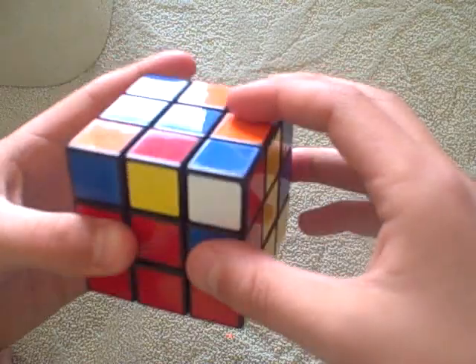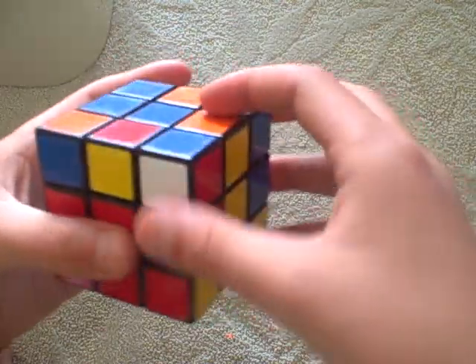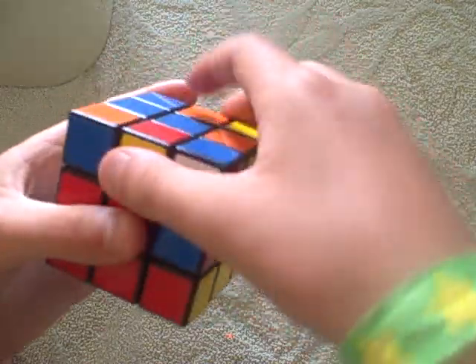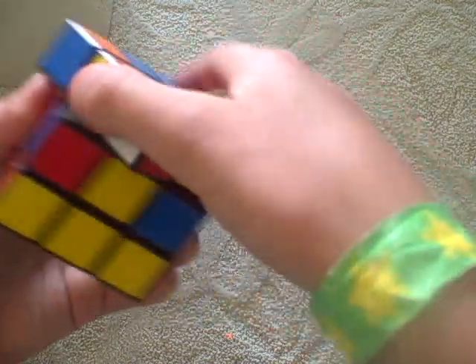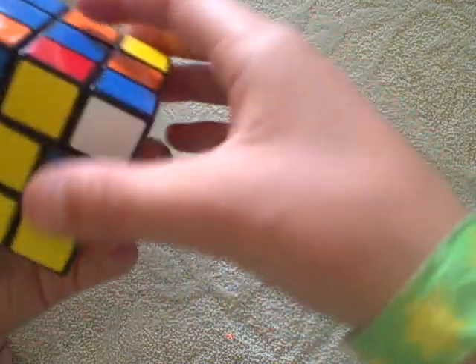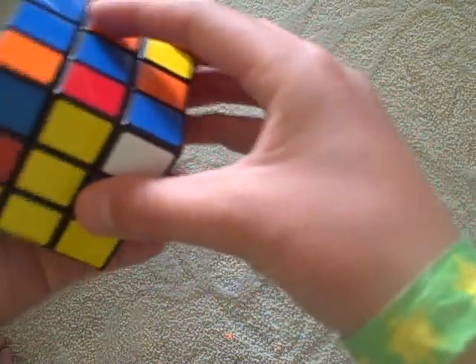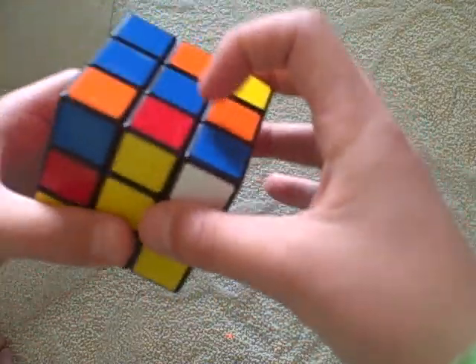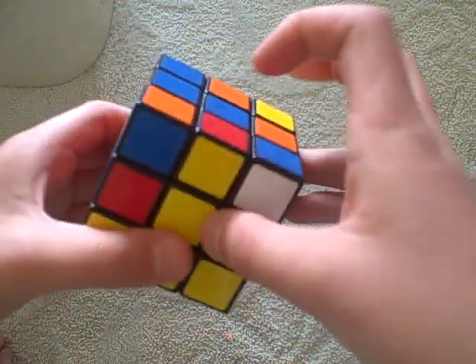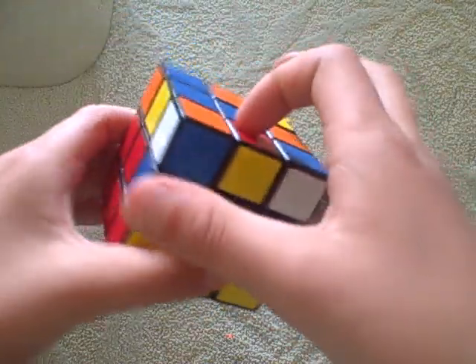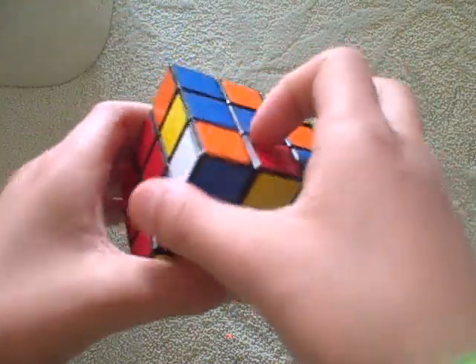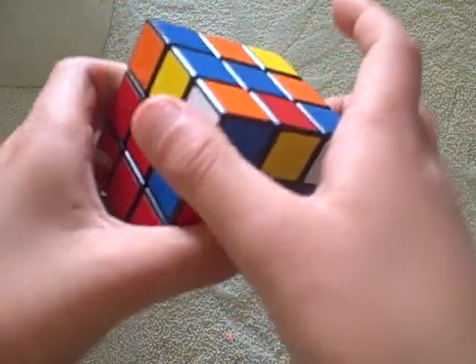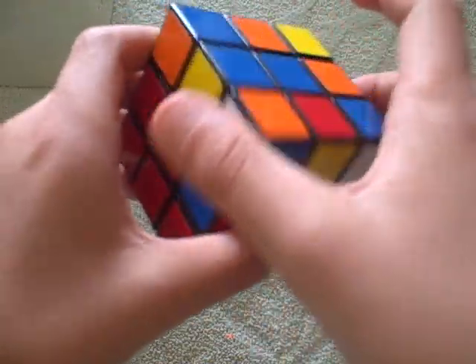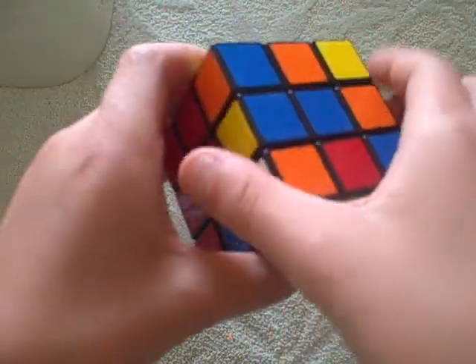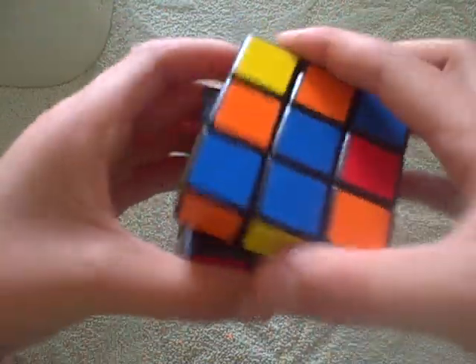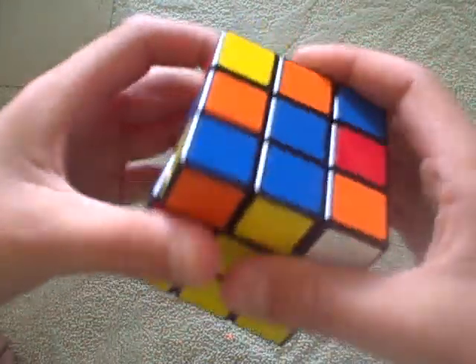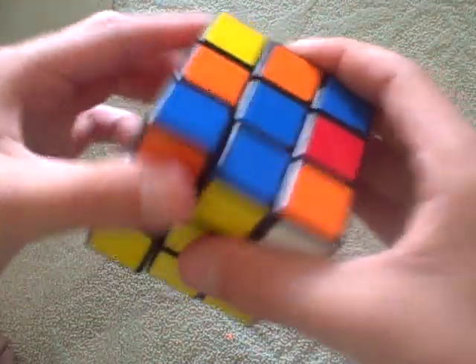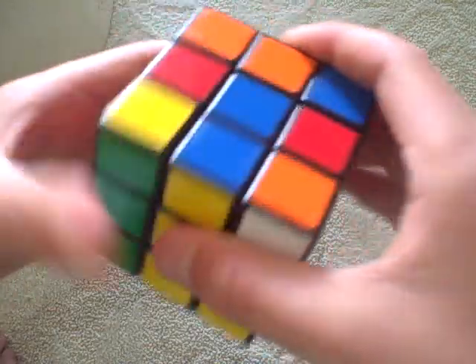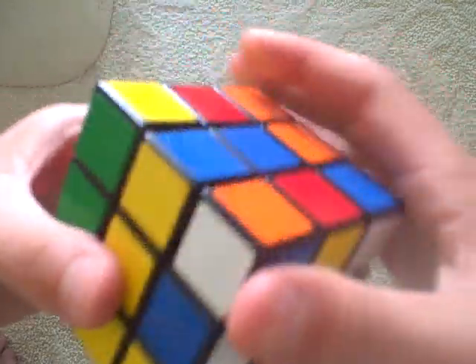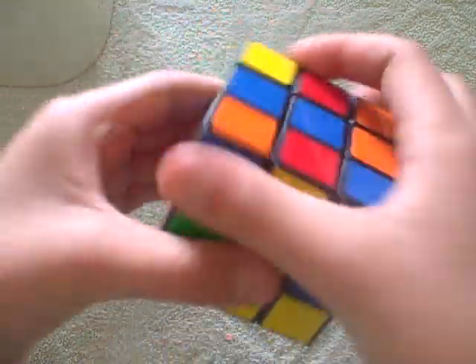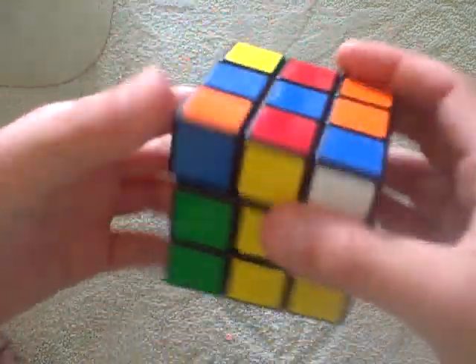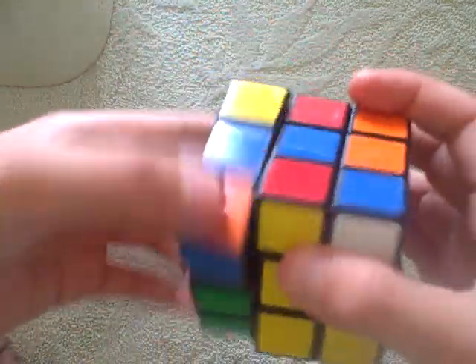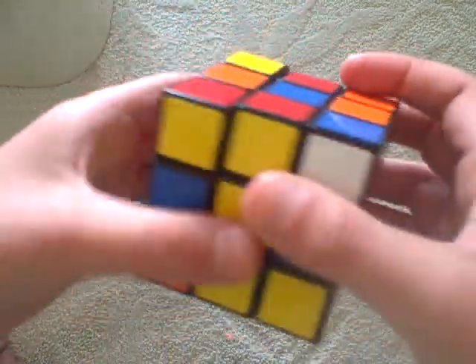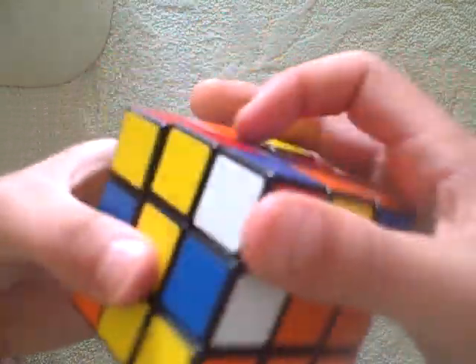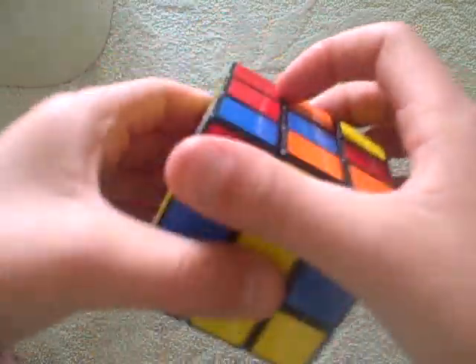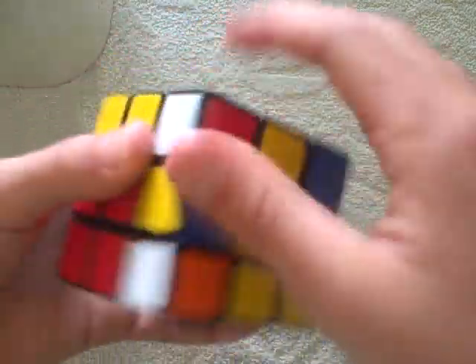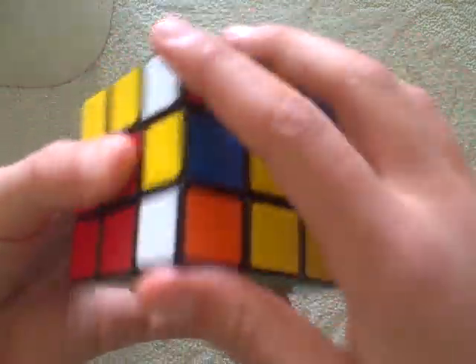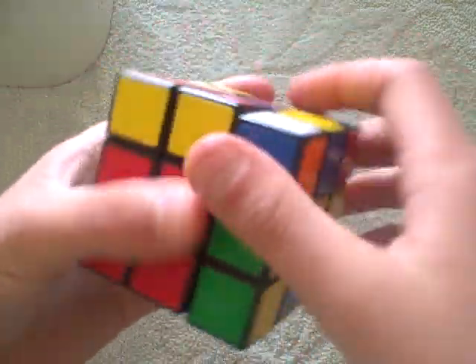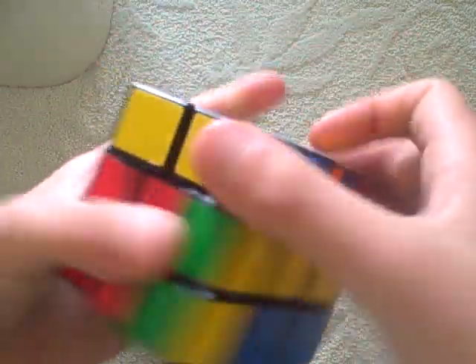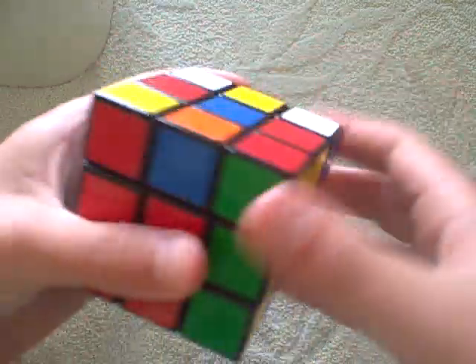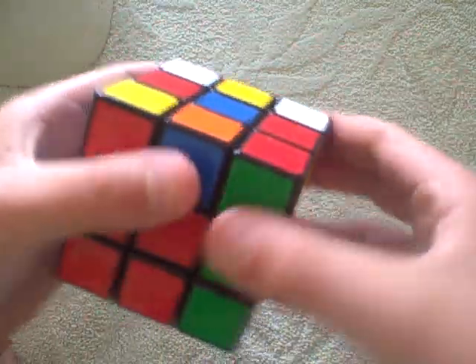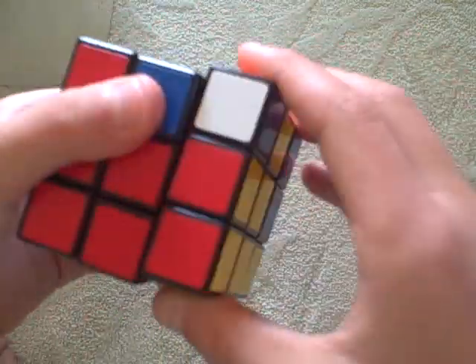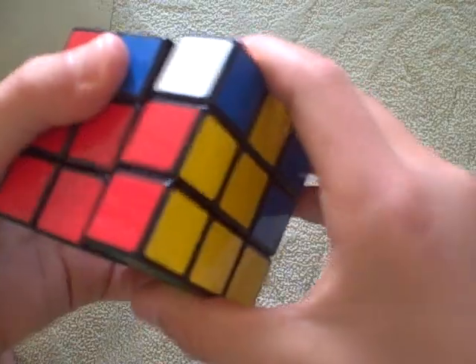Then you line yellow up with yellow. Red has to go left. So you do up inverted, left inverted, up, left, up, front, up inverted, left inverted.